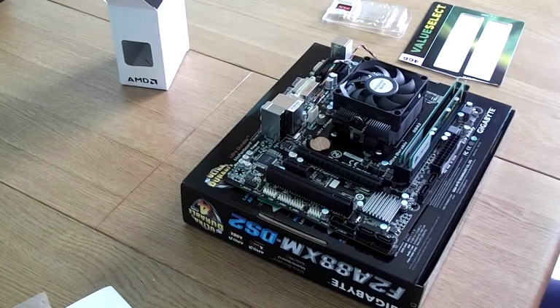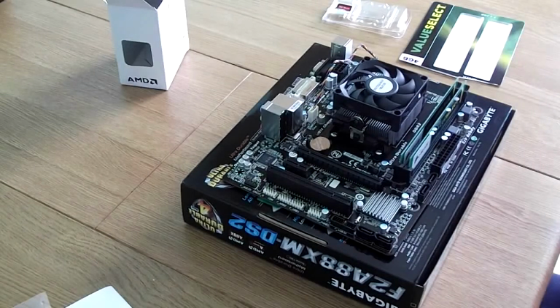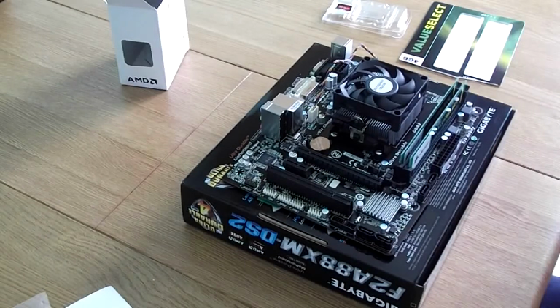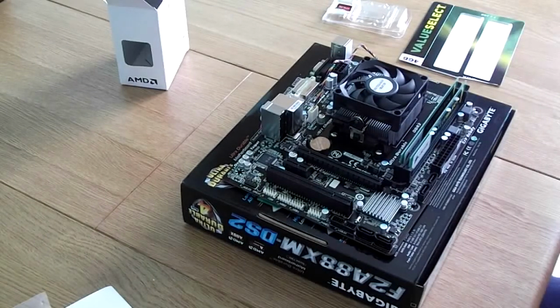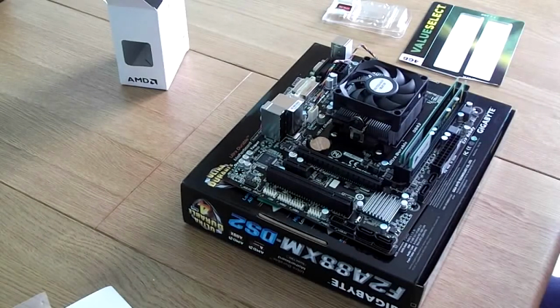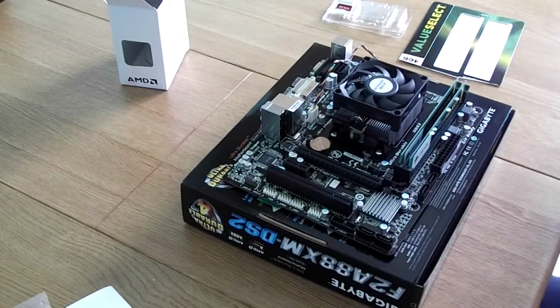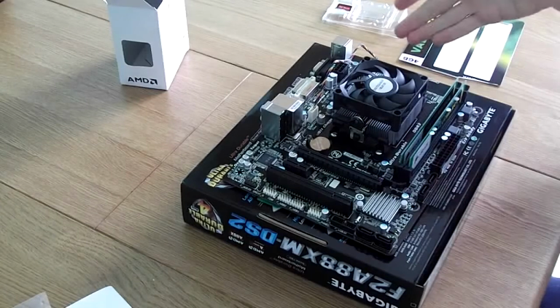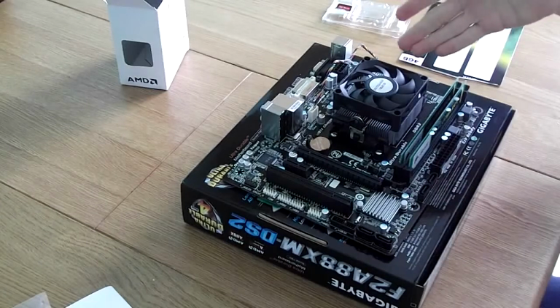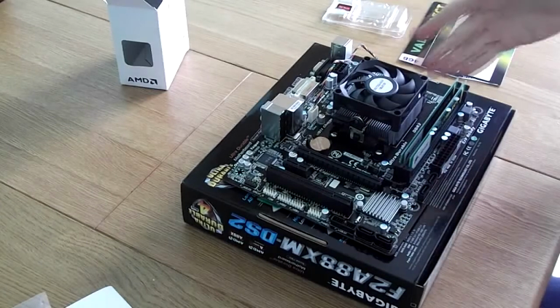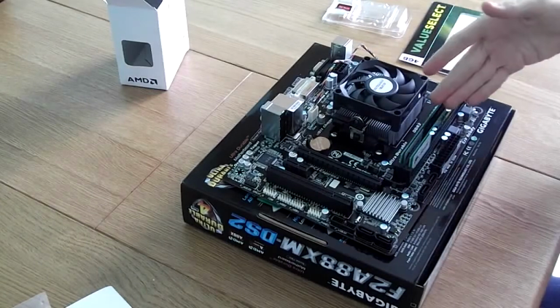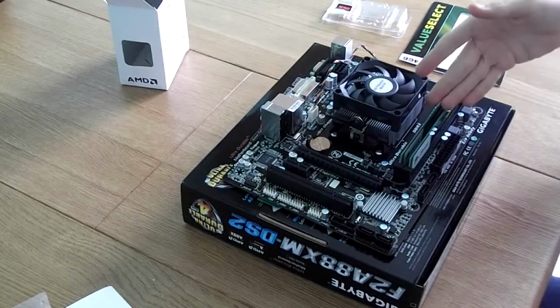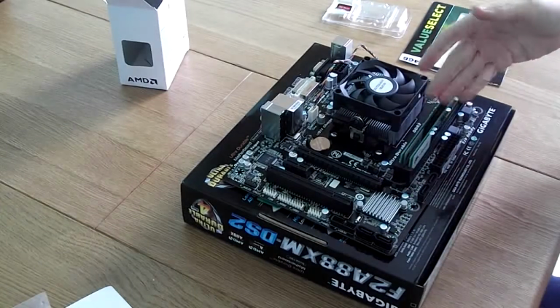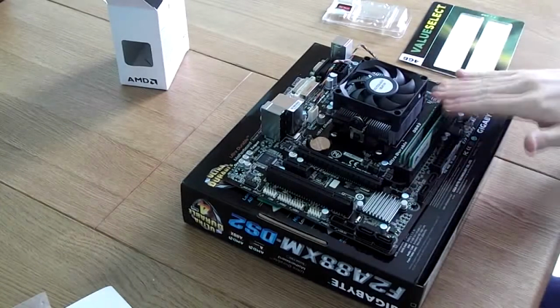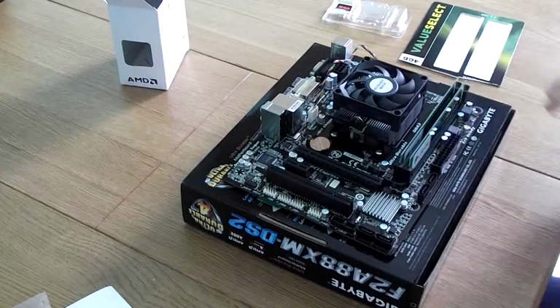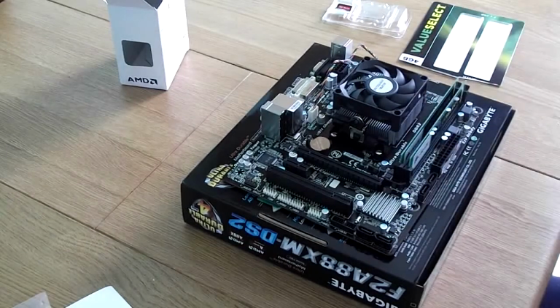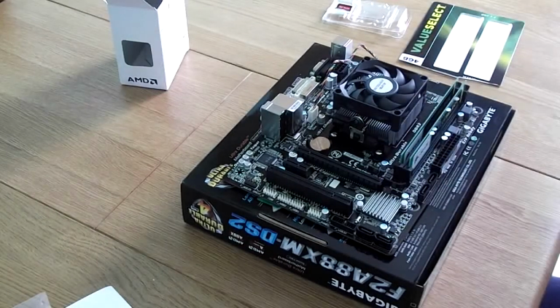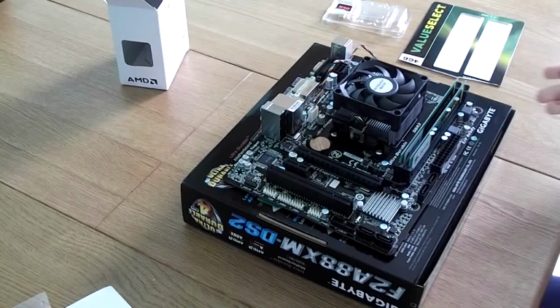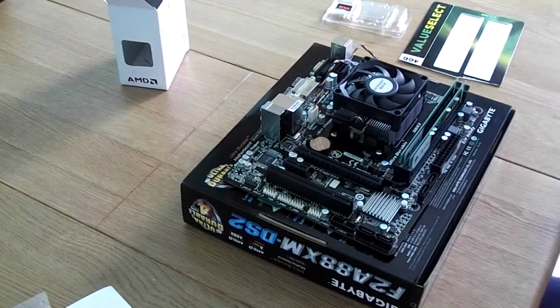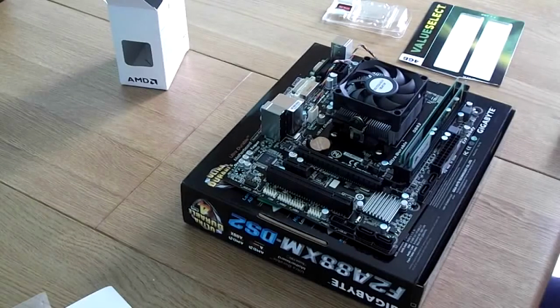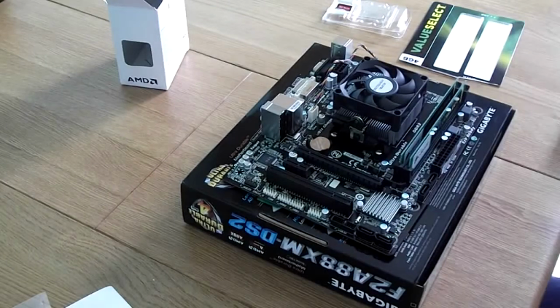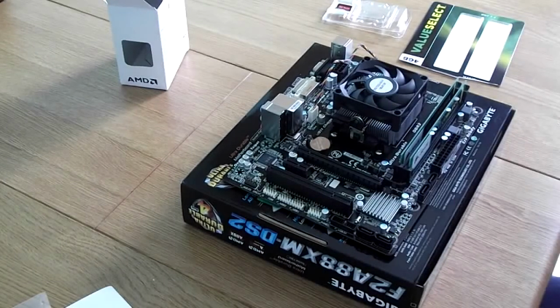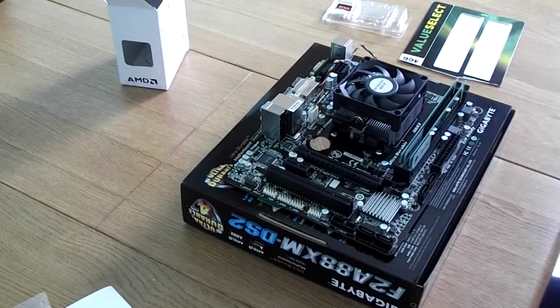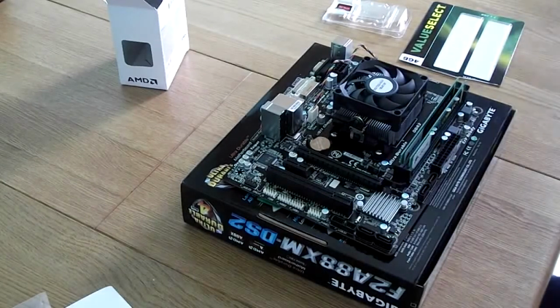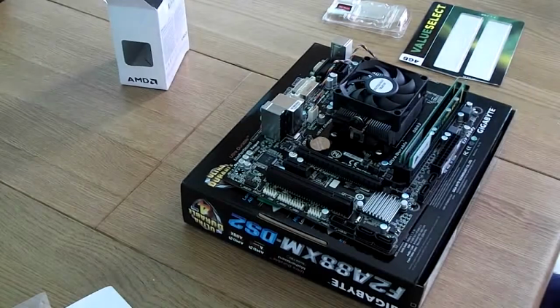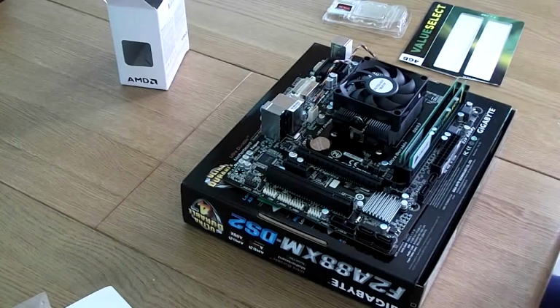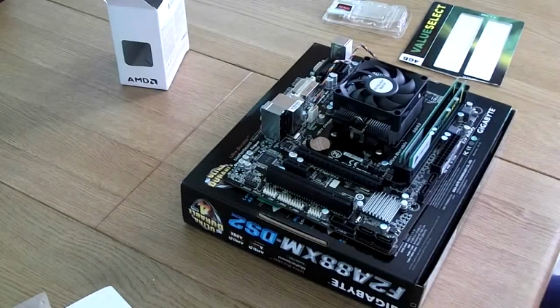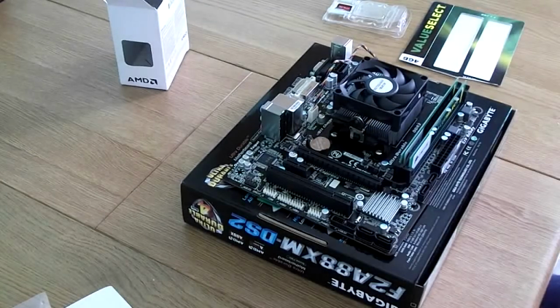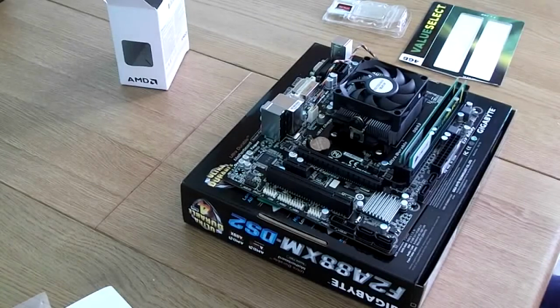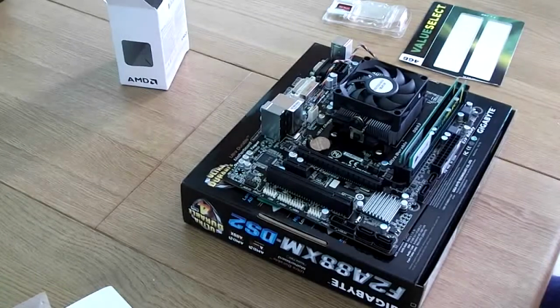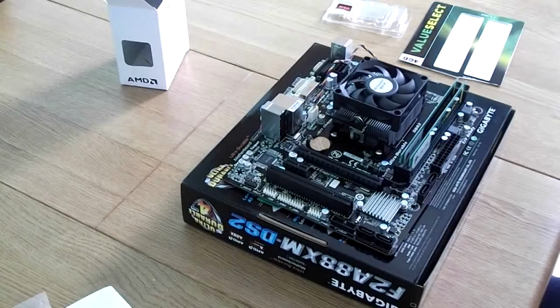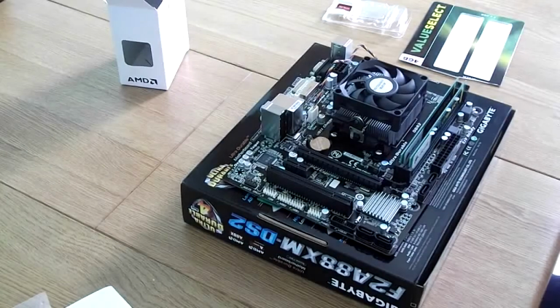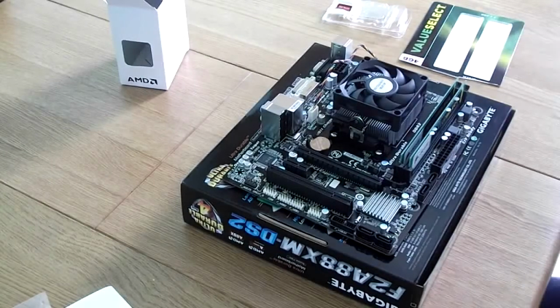Thank you for watching this week's episode. We now have a CPU, heat sink, and RAM fitted onto our motherboard. We'll get on with installing this, and I'll see you next week for the case installation of these components.